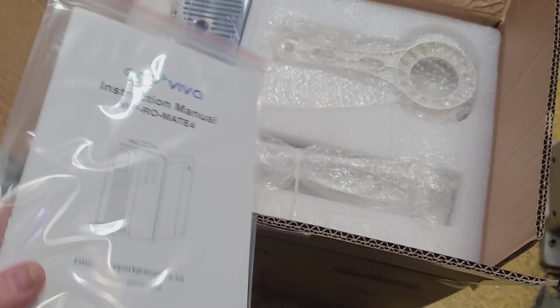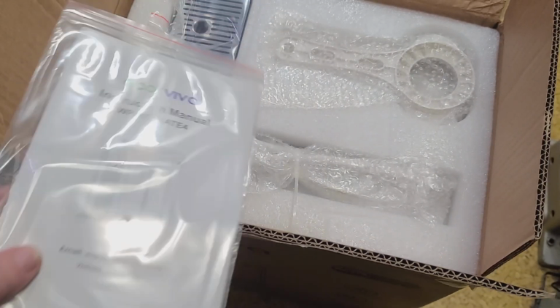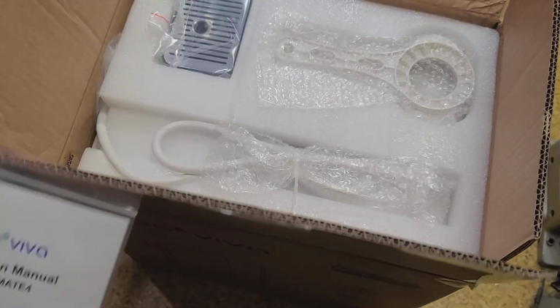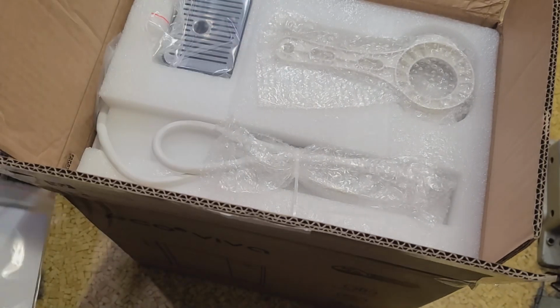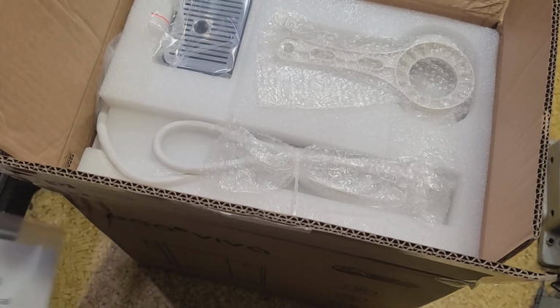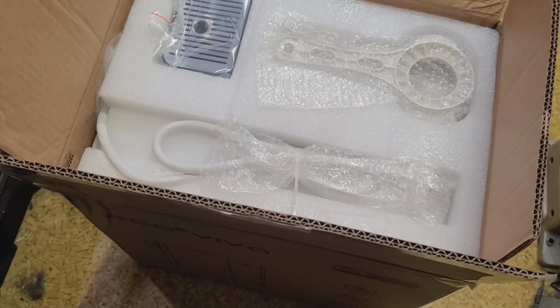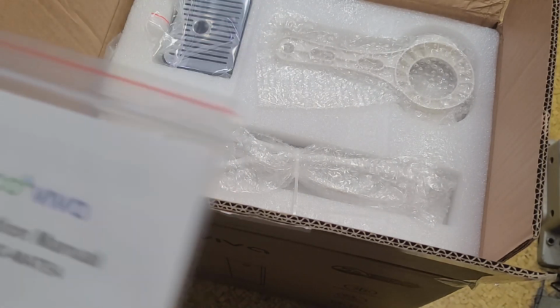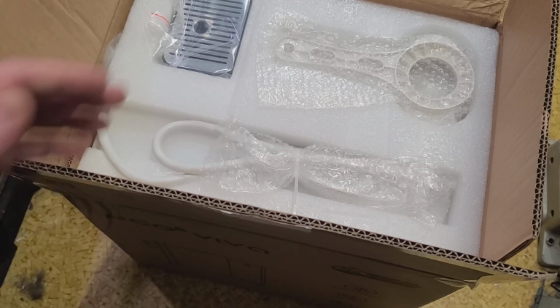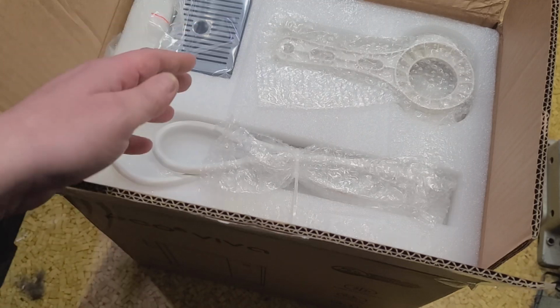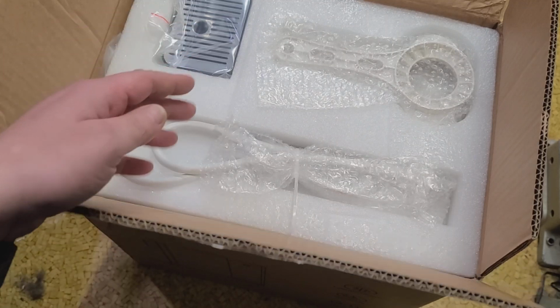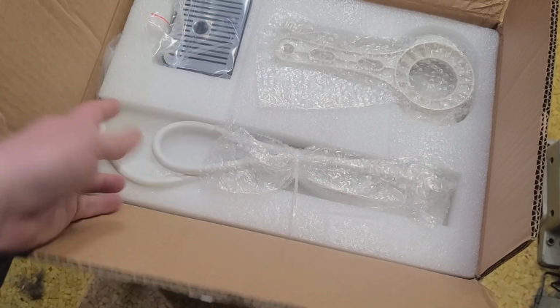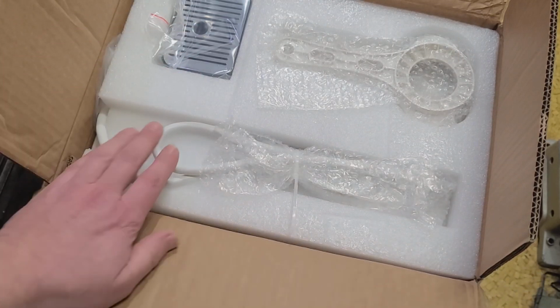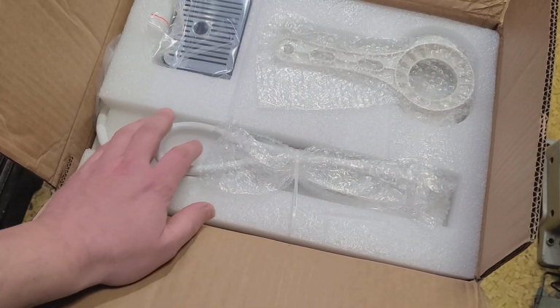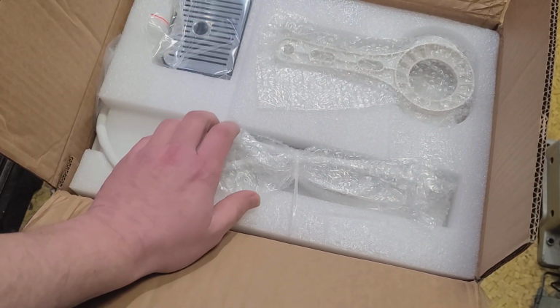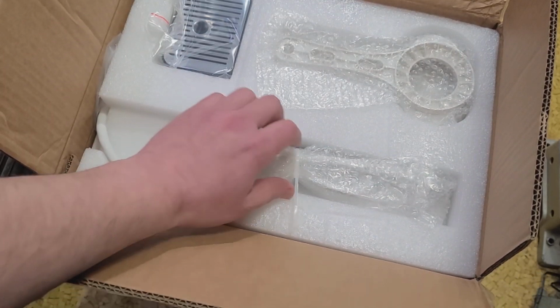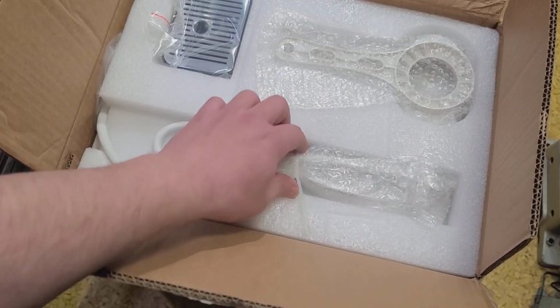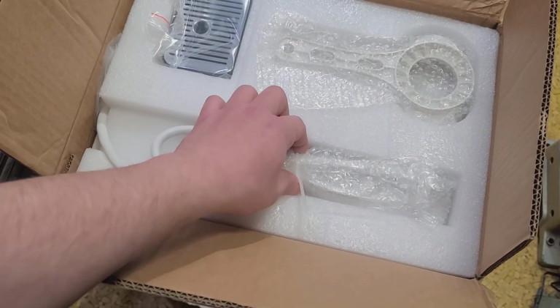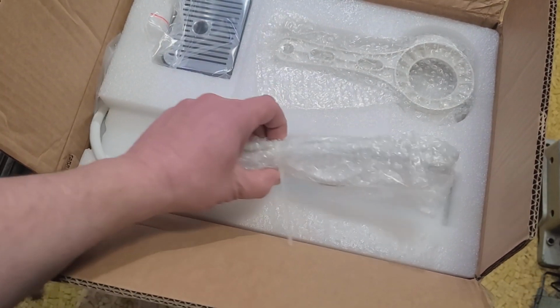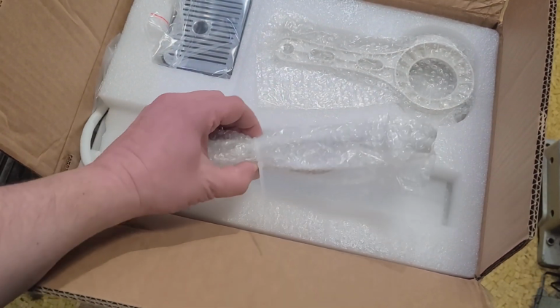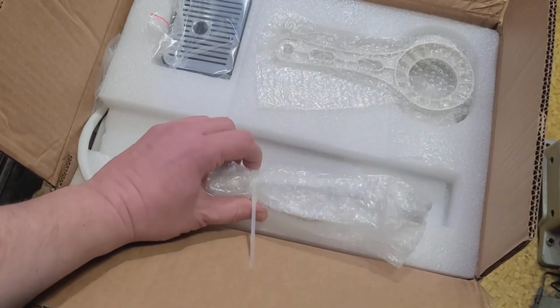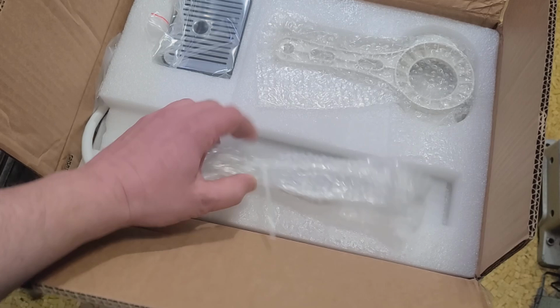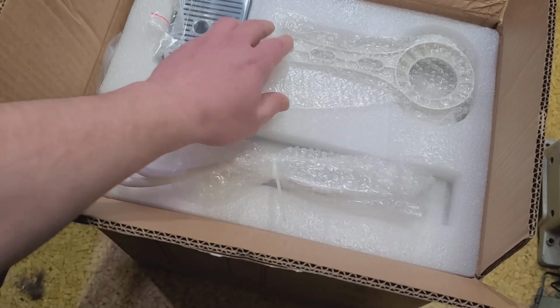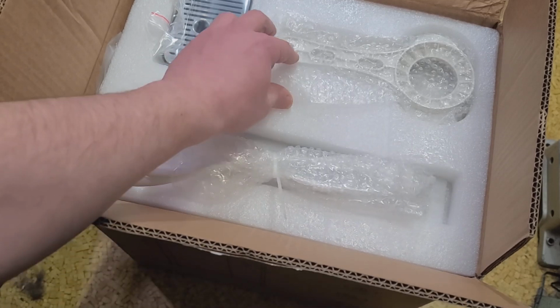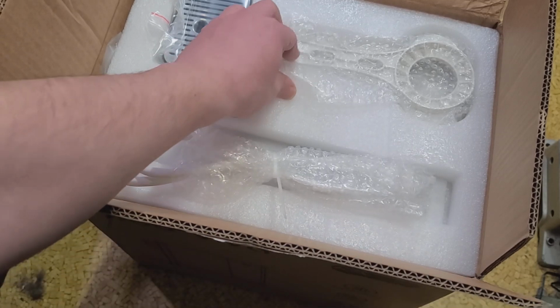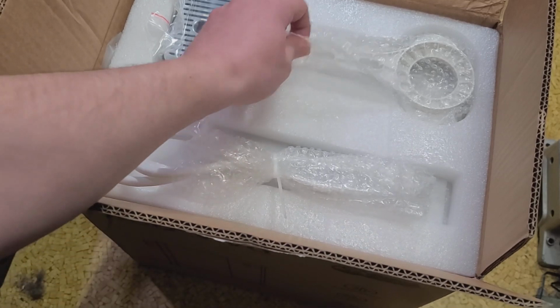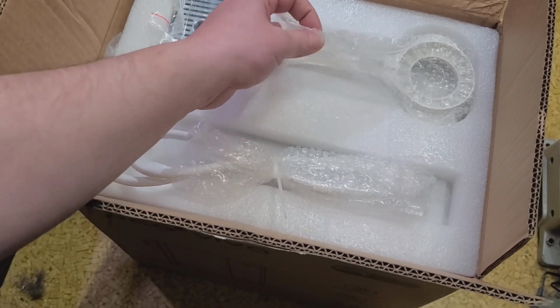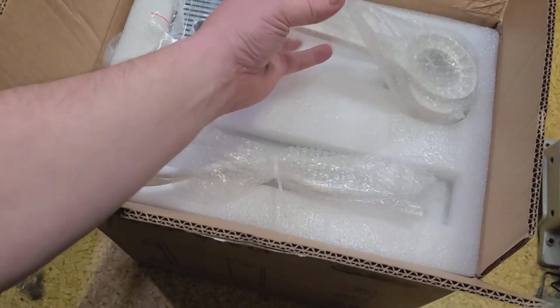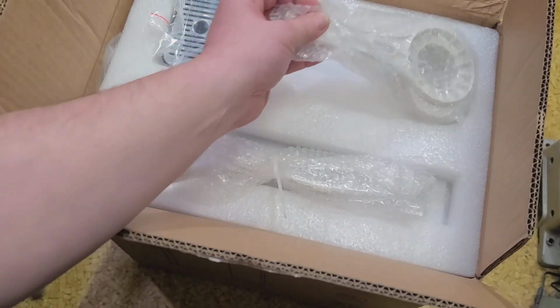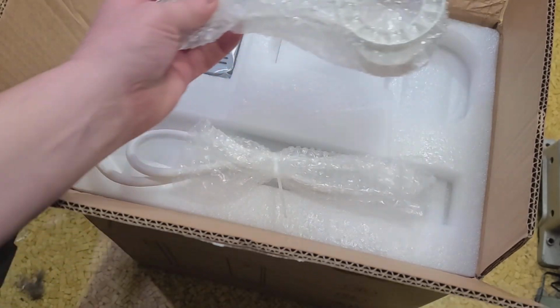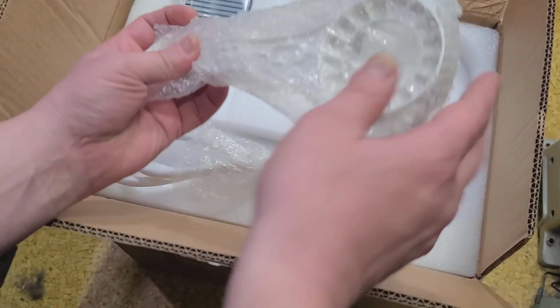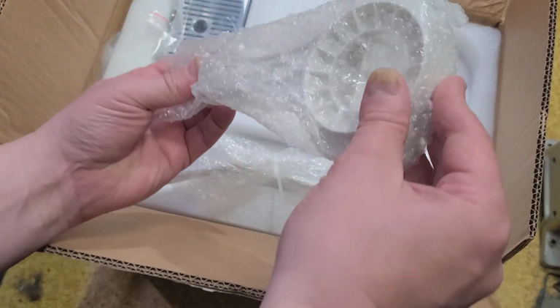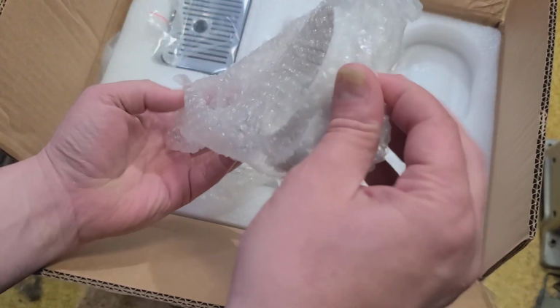On sale it's $210, normally about $250. And some of these things are becoming really popular, I assume because of all the issues with microplastics.